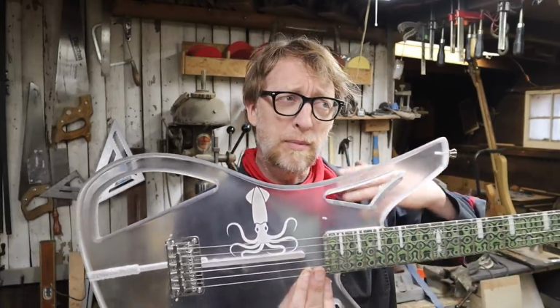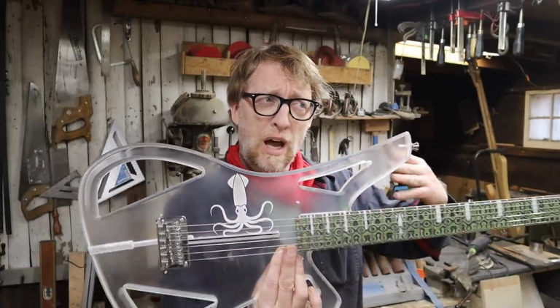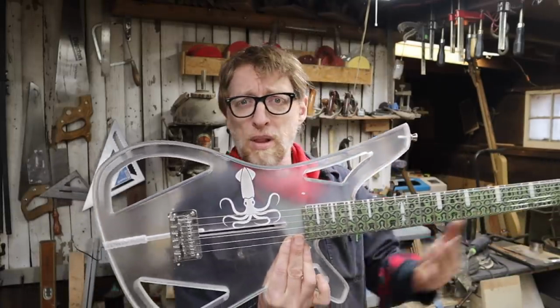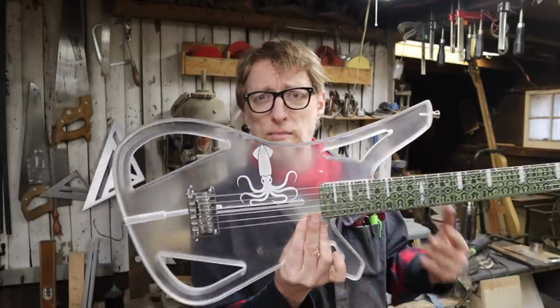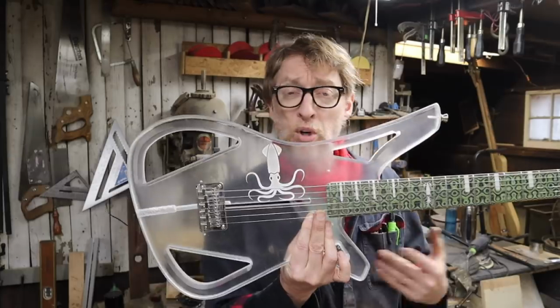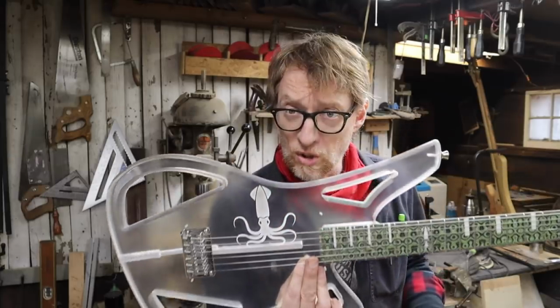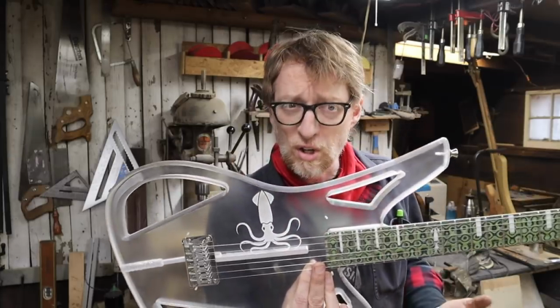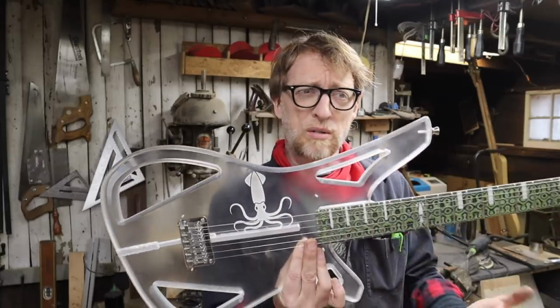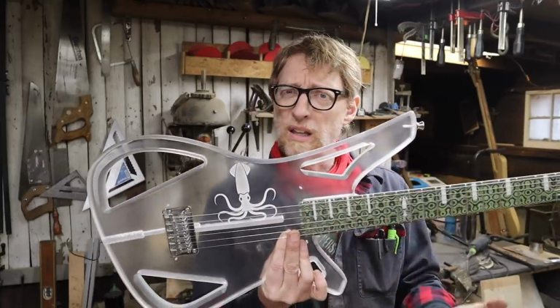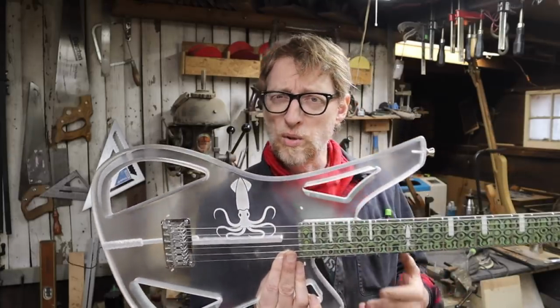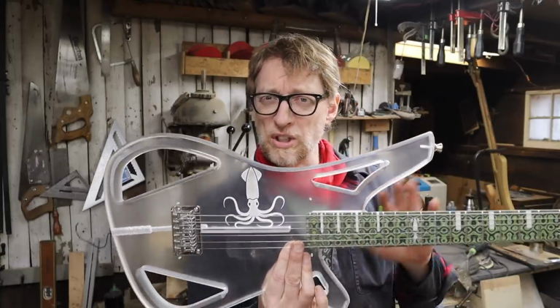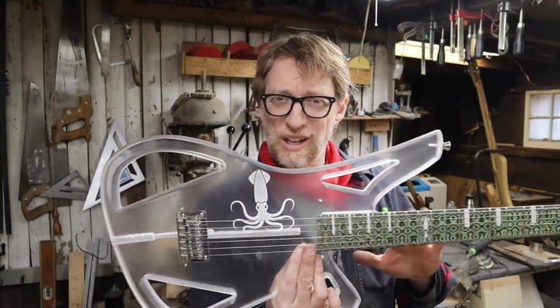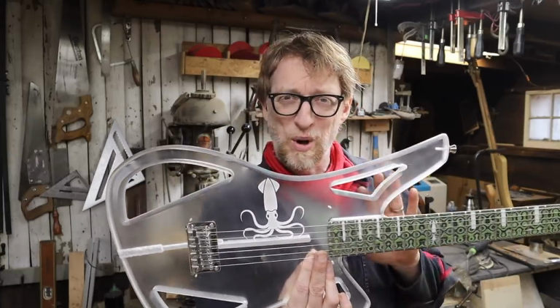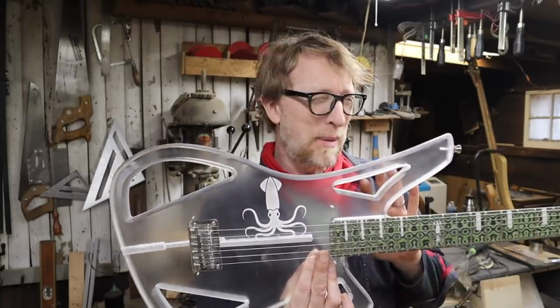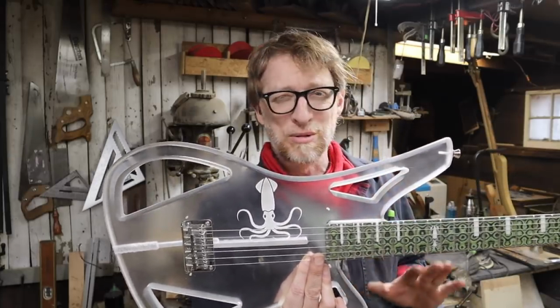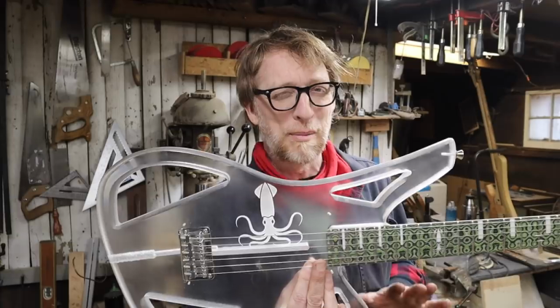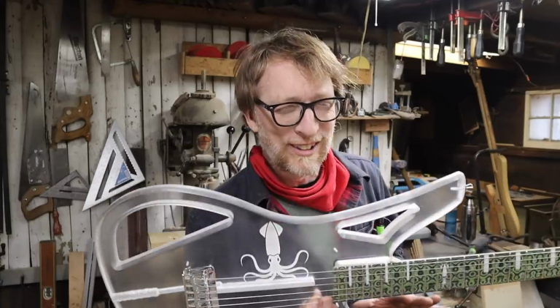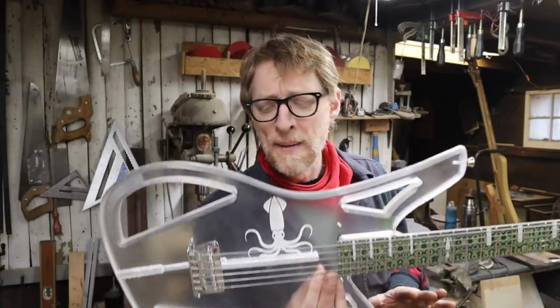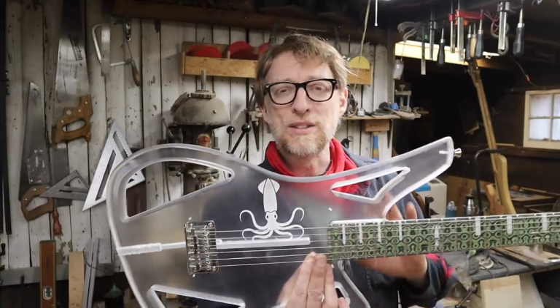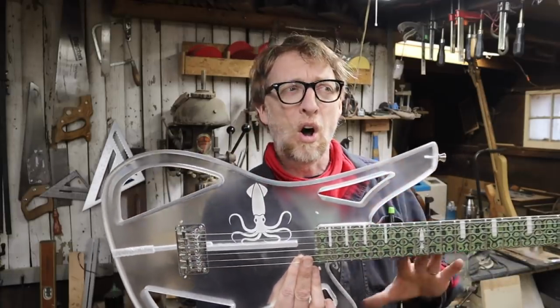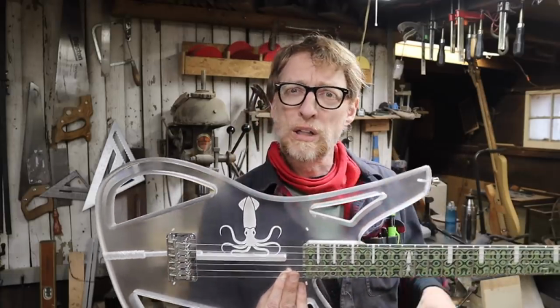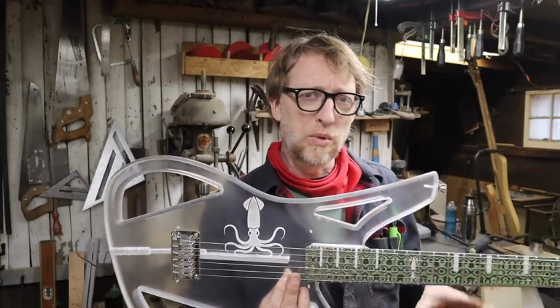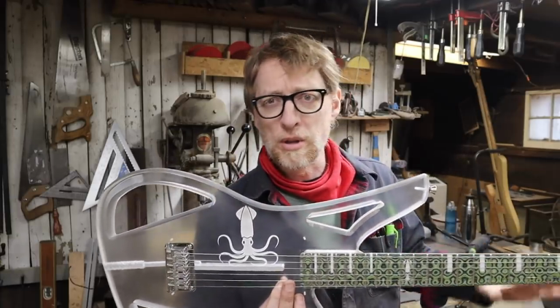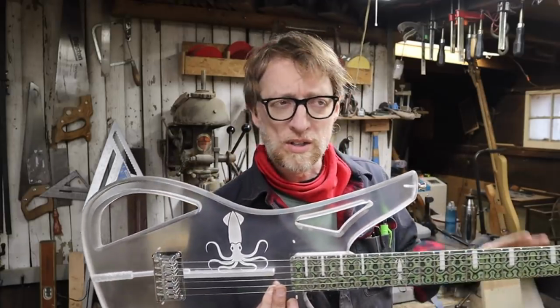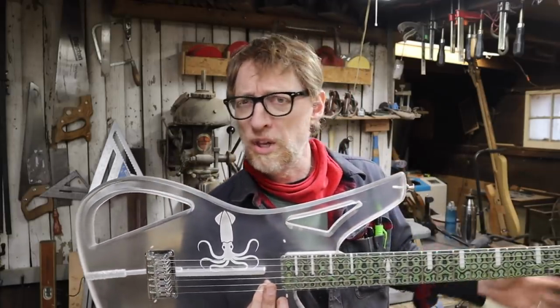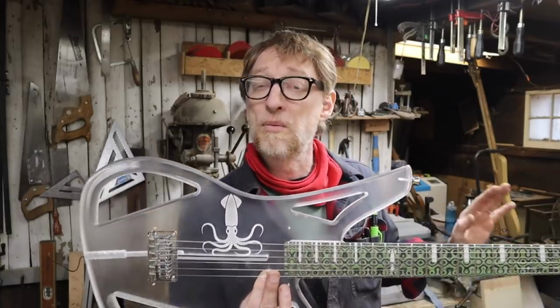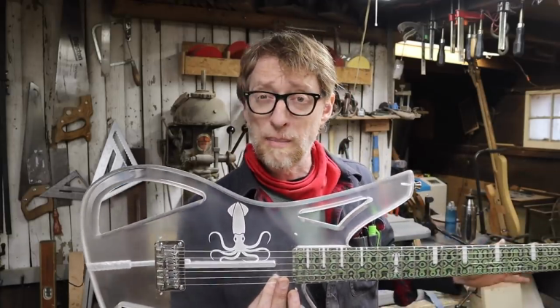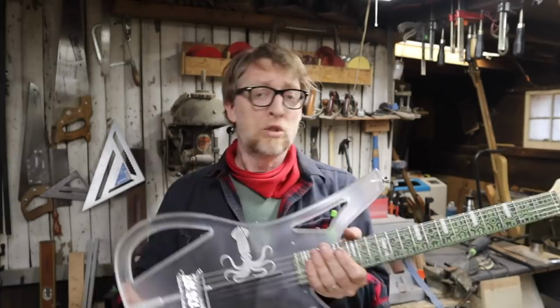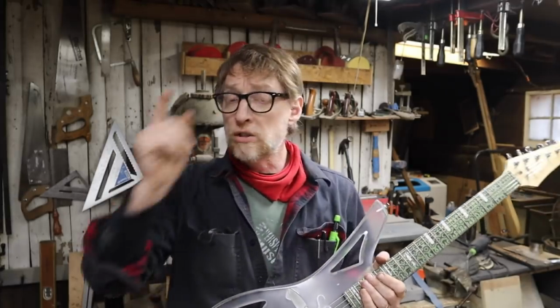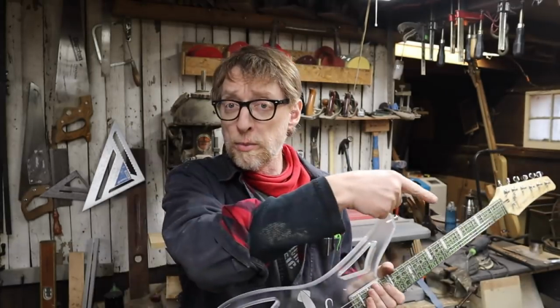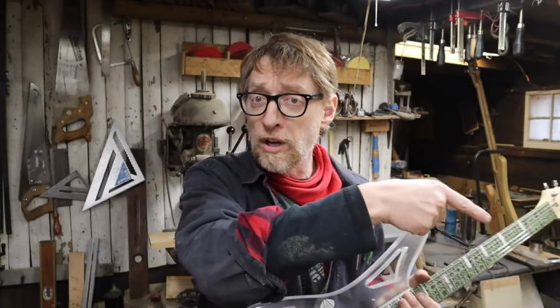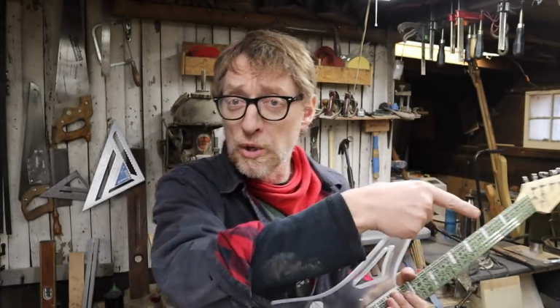Then I realized it doesn't have to be that complicated. We're going to do a really simple version today and talk about how that could be applied to more conventional-looking guitars. This is all a prelude to some other ideas I'm thinking about. So let's go over to the purple rug and I'll show you.